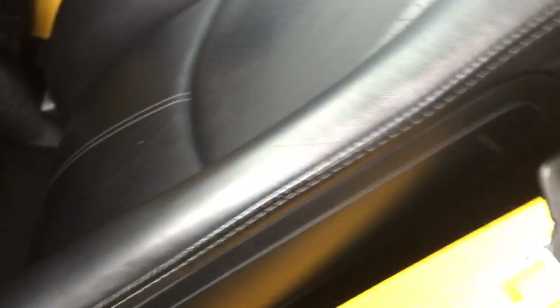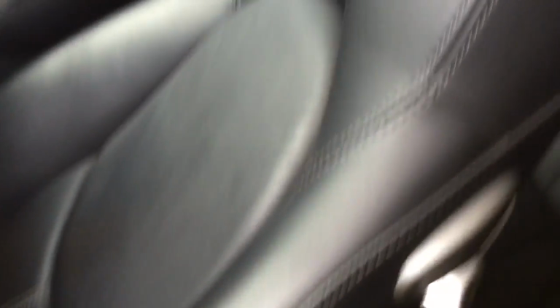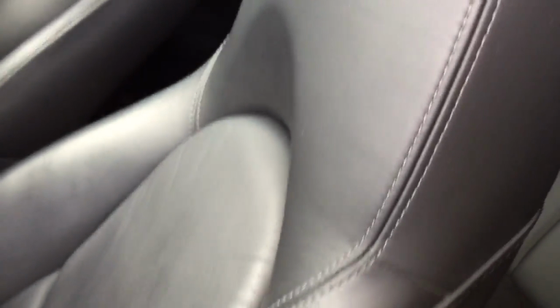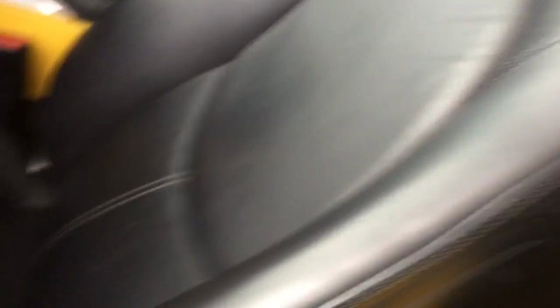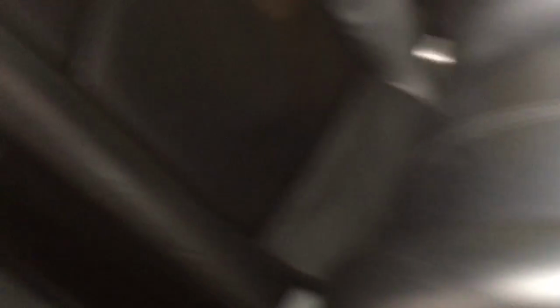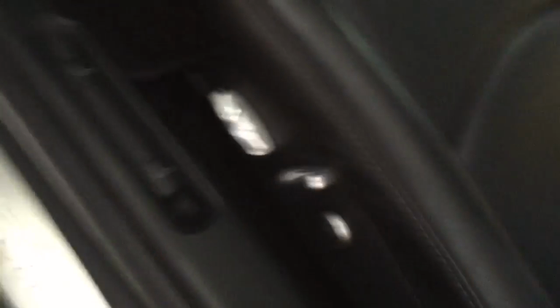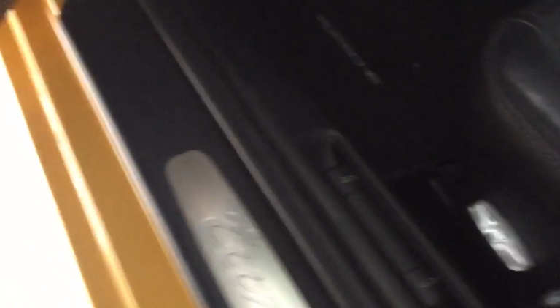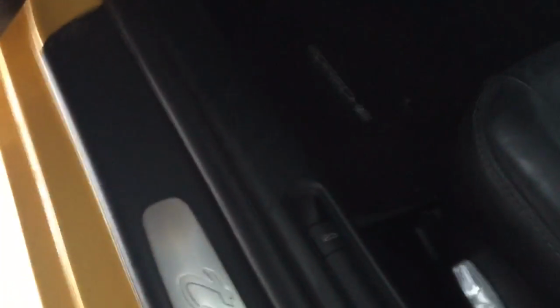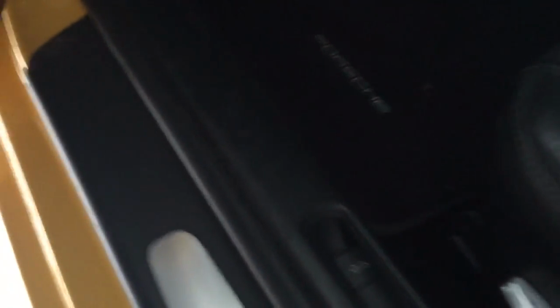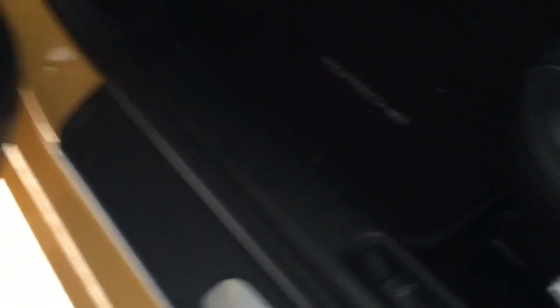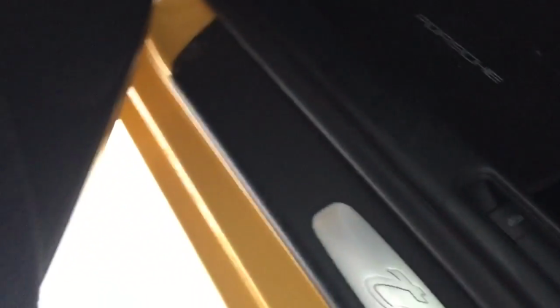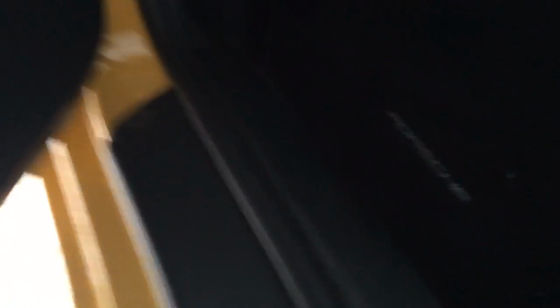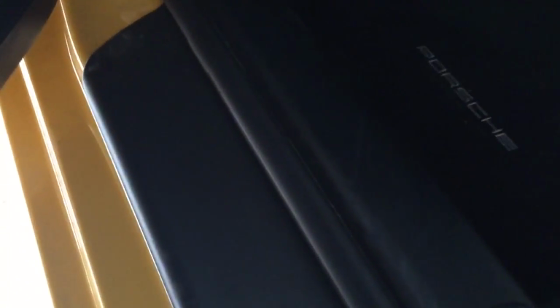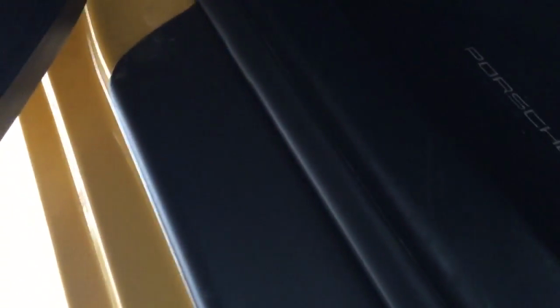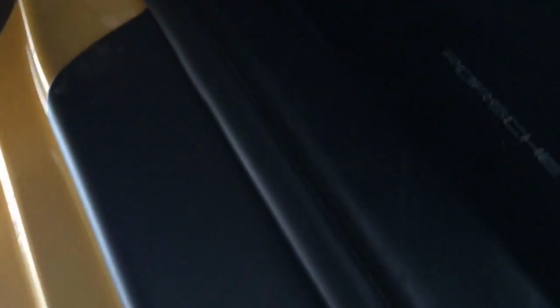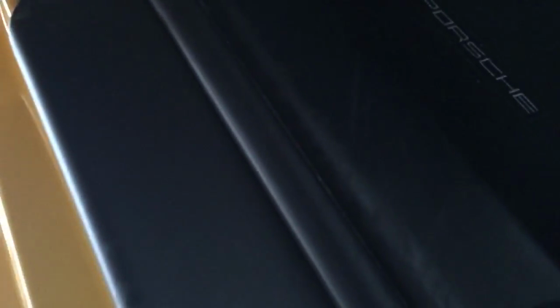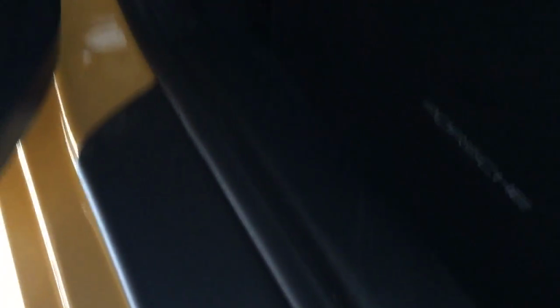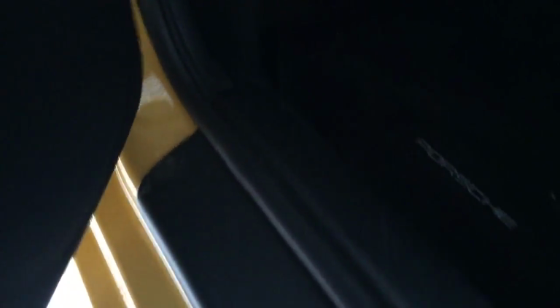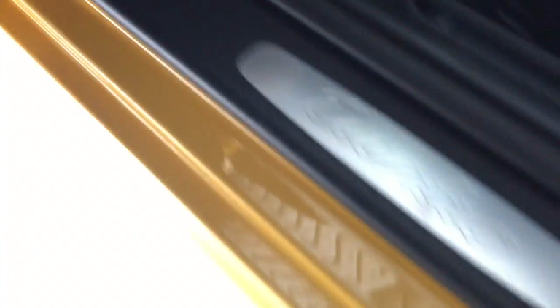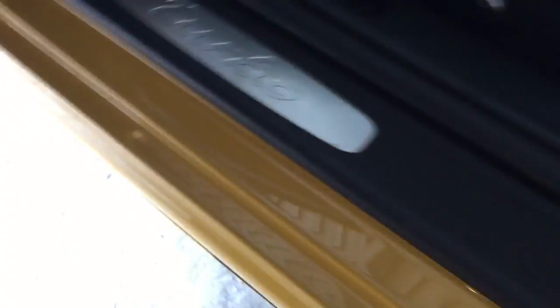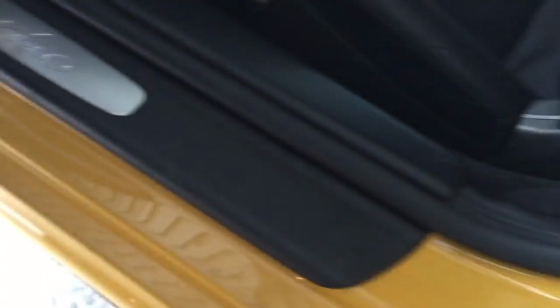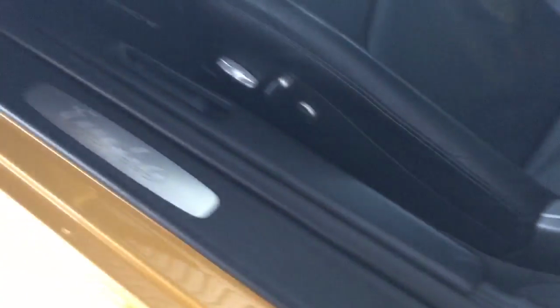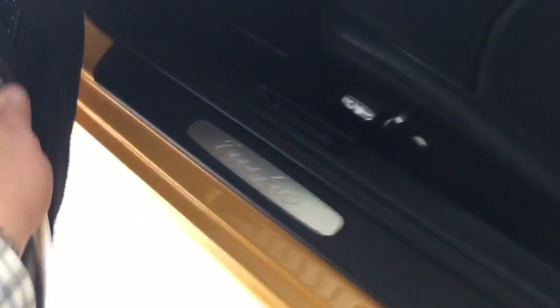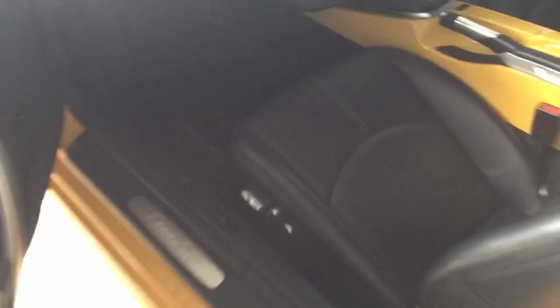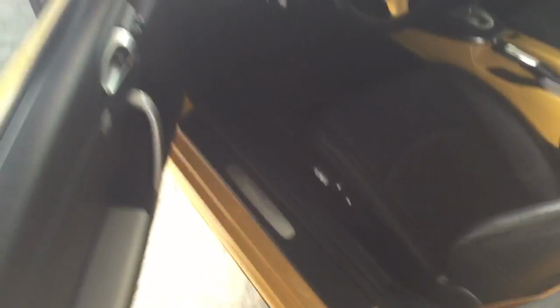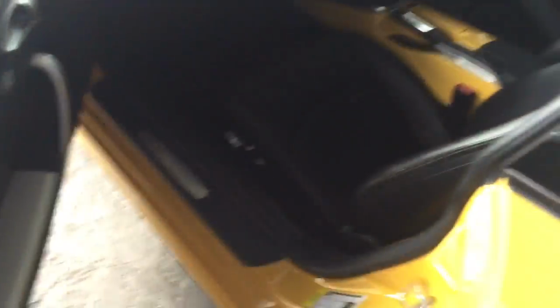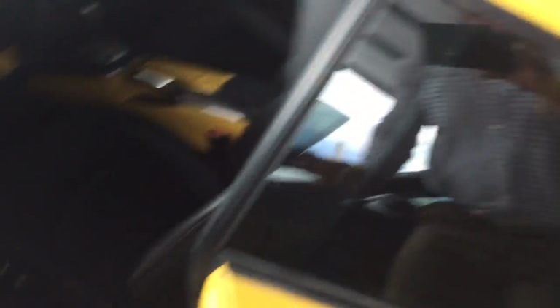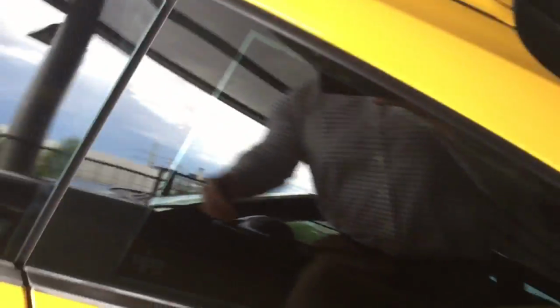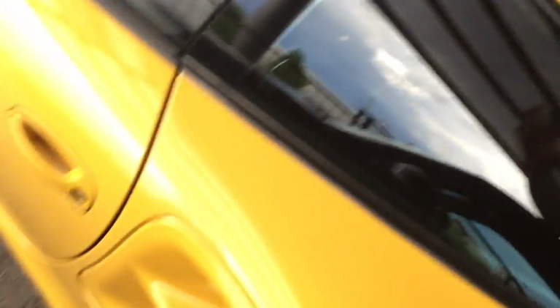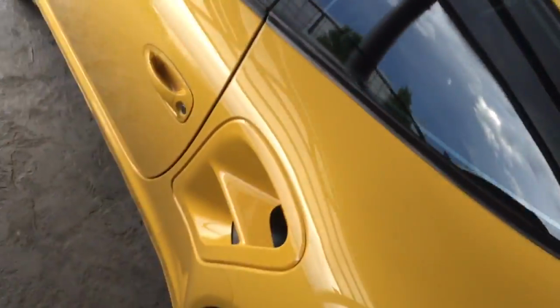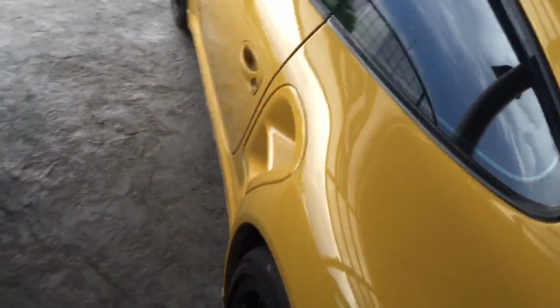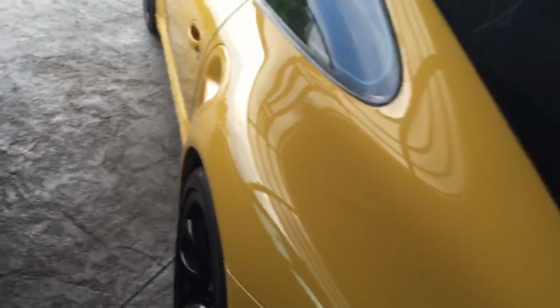Here's the driver's door — you're looking for a little scuff right there. The paint looks good. Tires and rims are good.